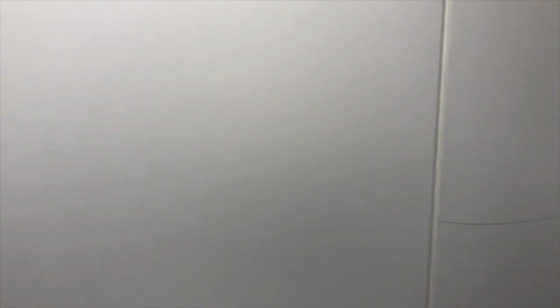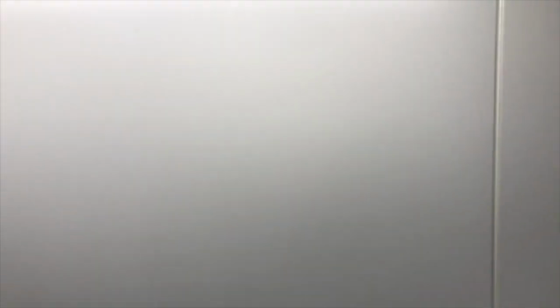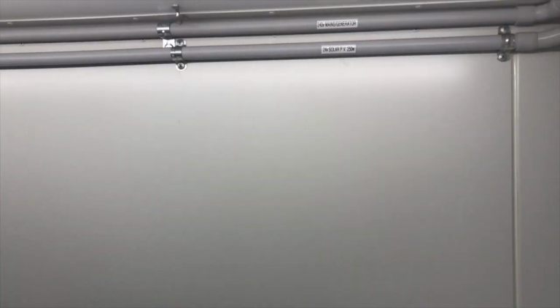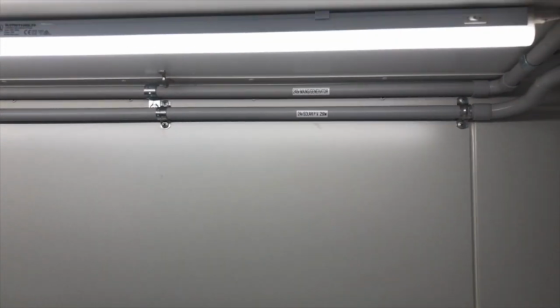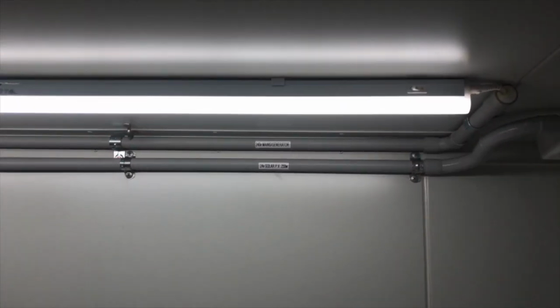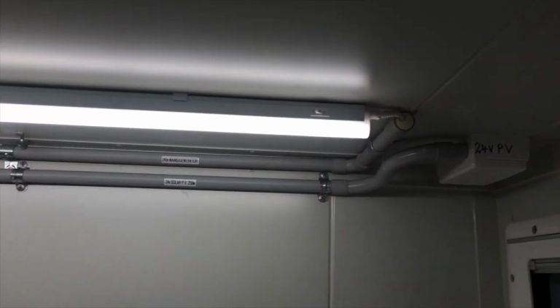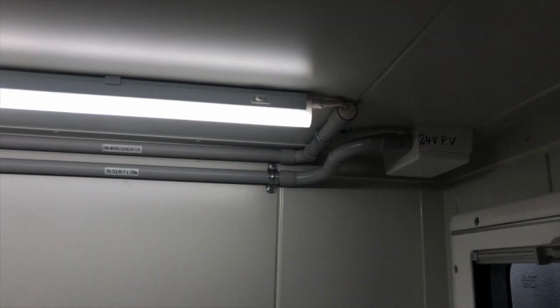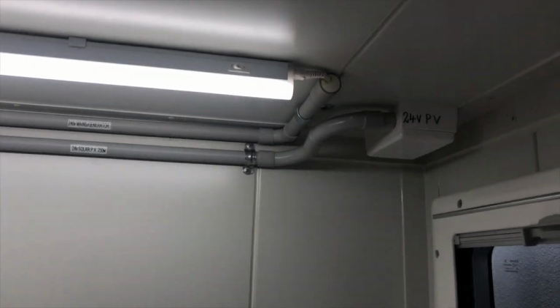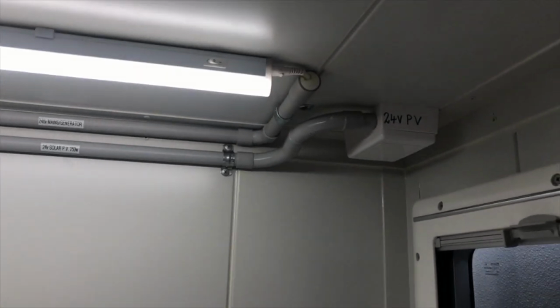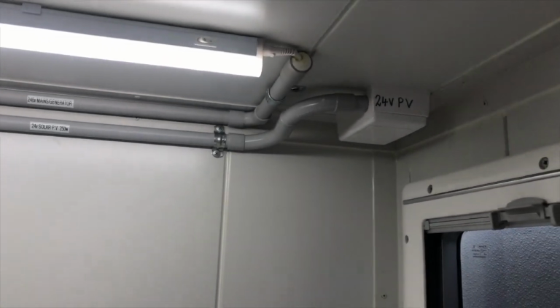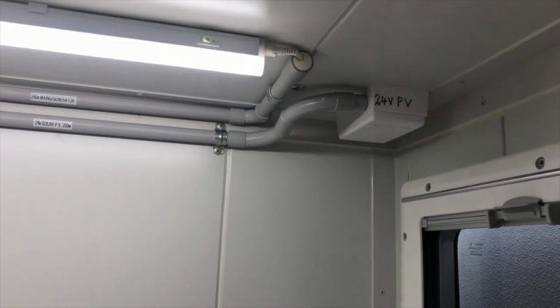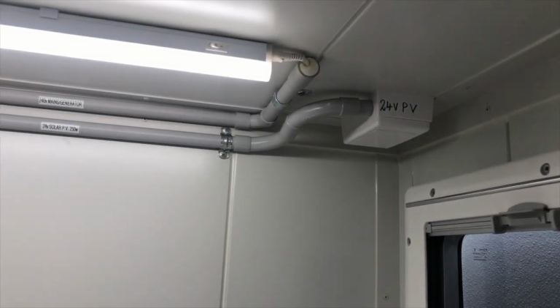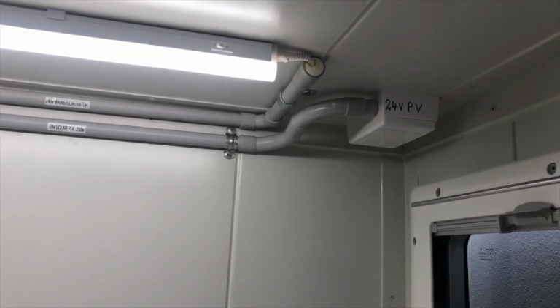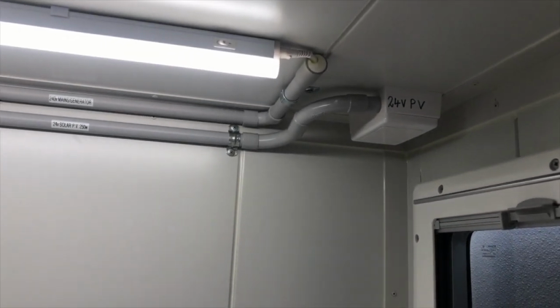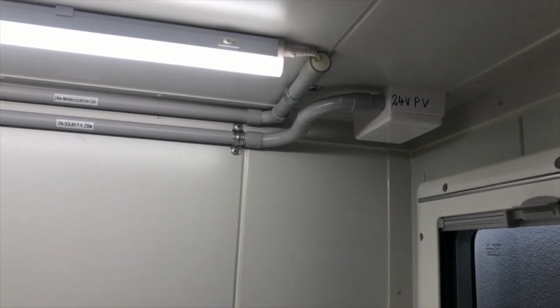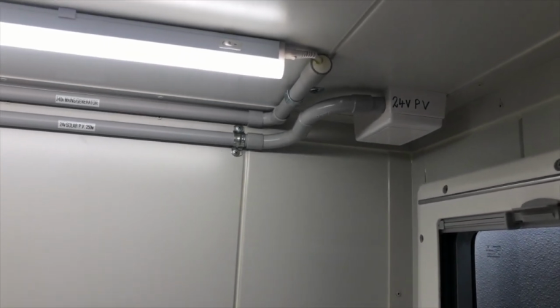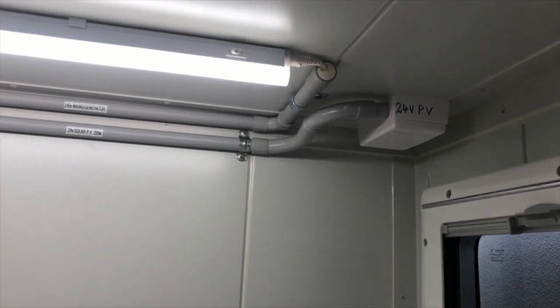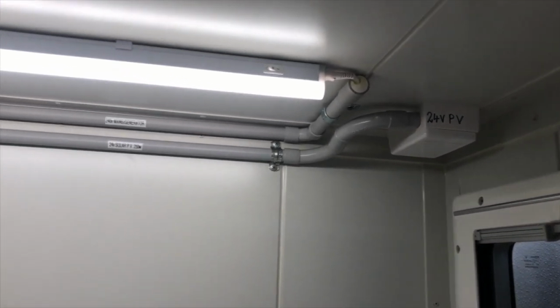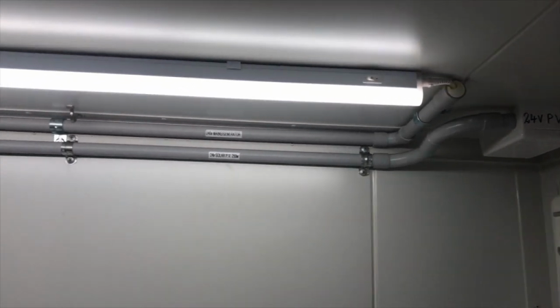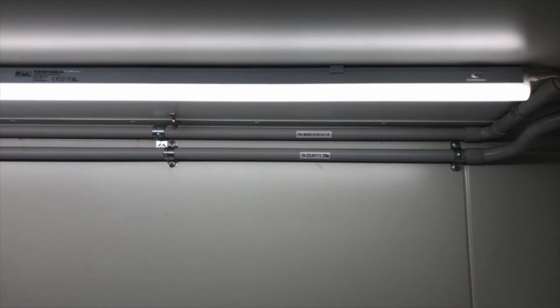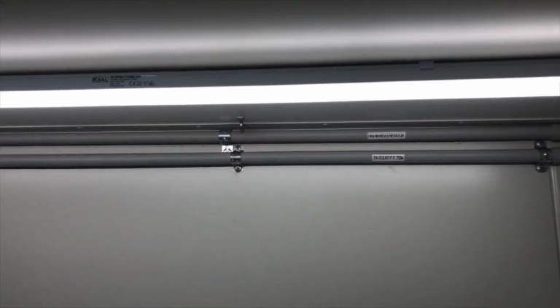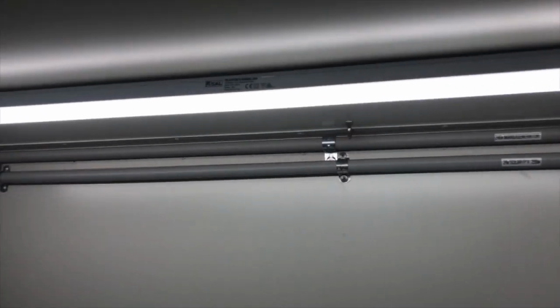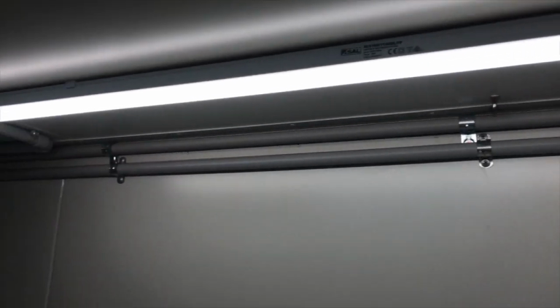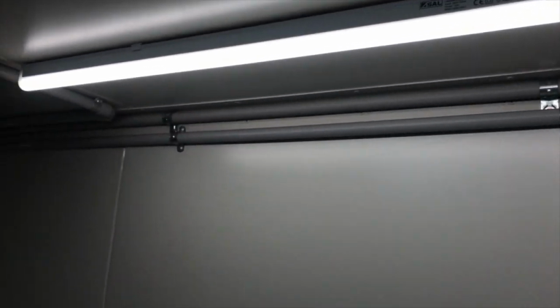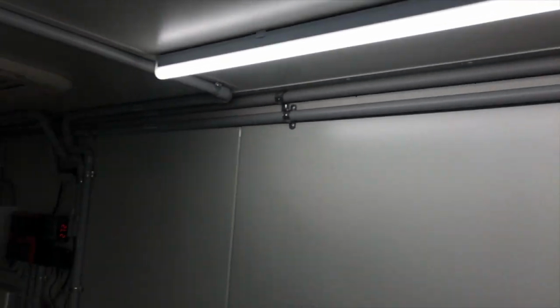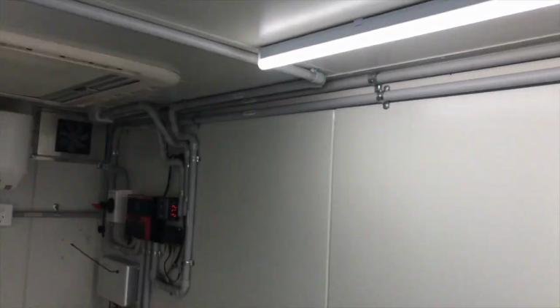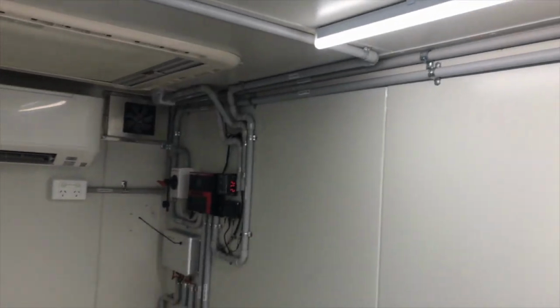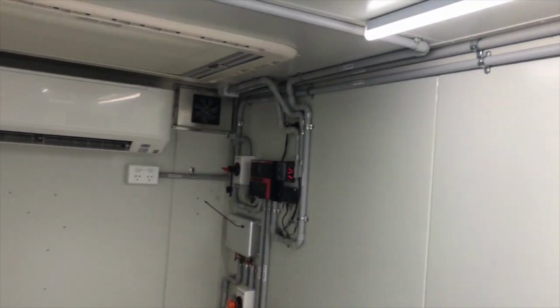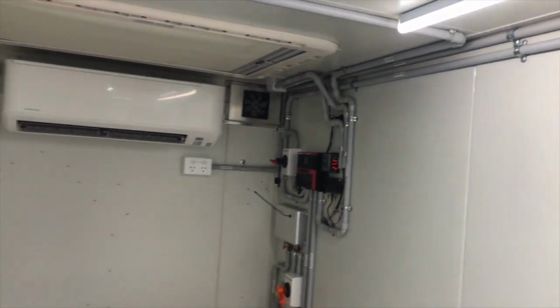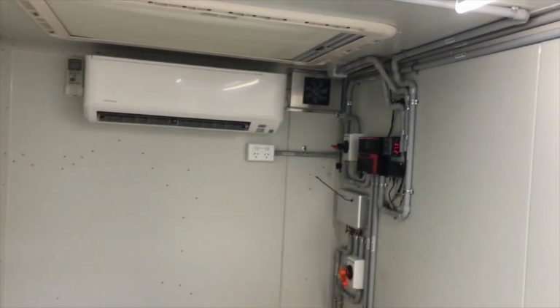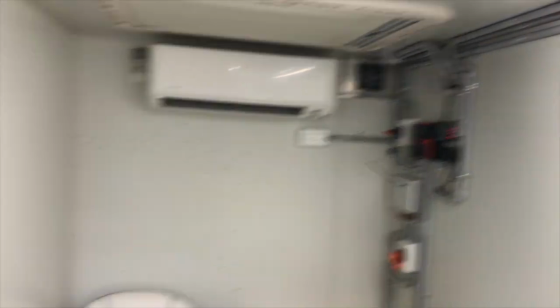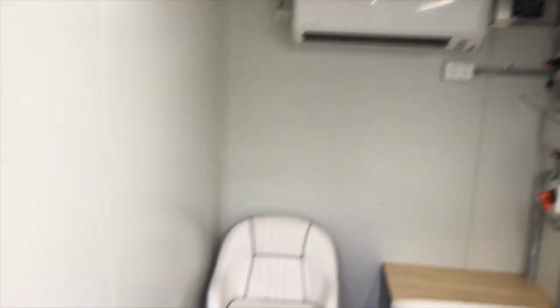There's a 24-volt solar panel, which I'll show you in a minute, on the roof. There is a lot of wiring and electronics in here, which we'll get to.